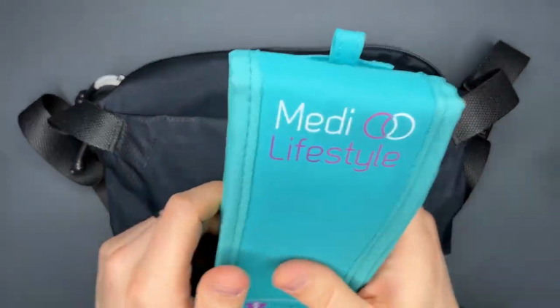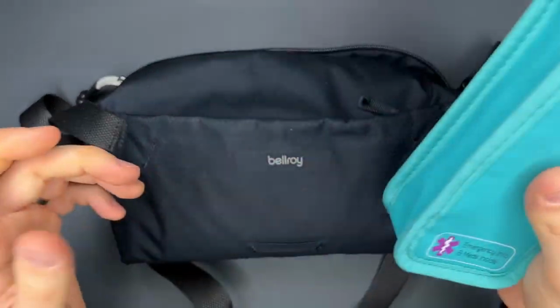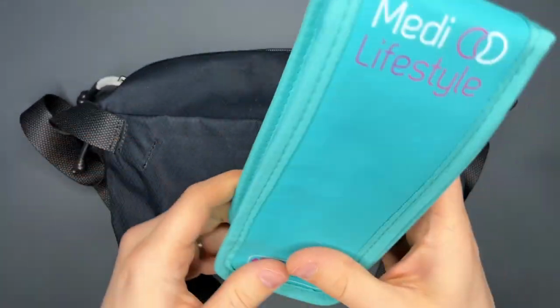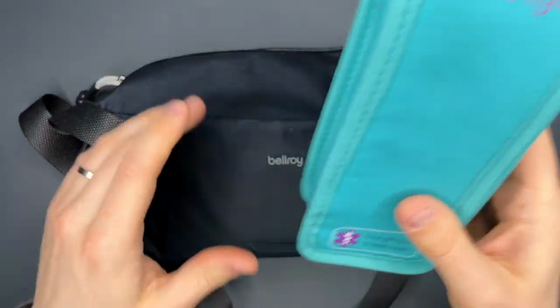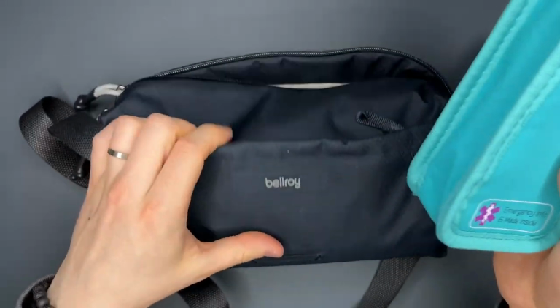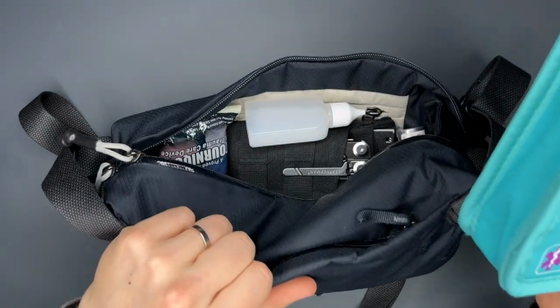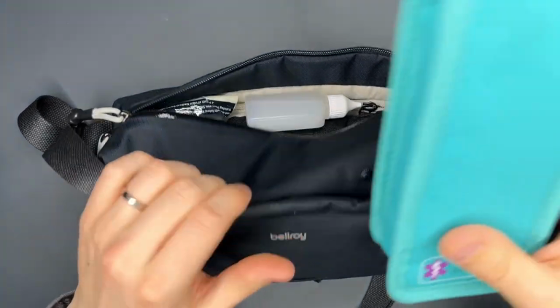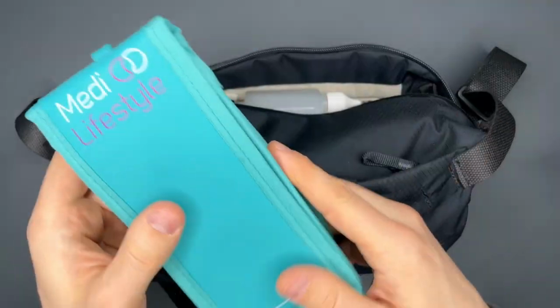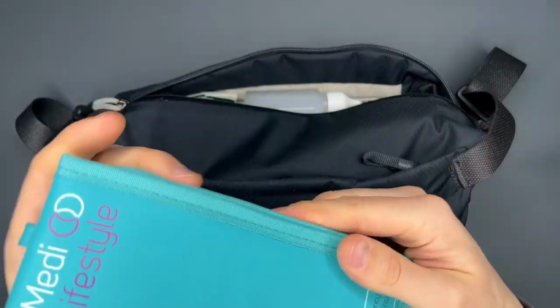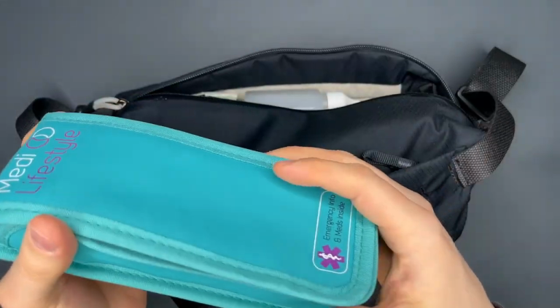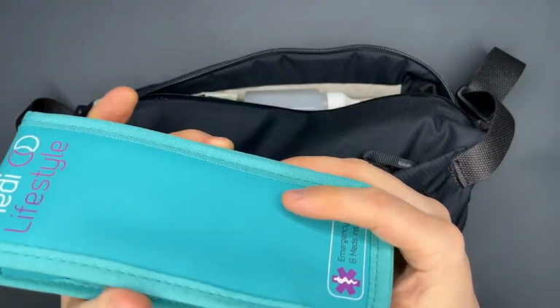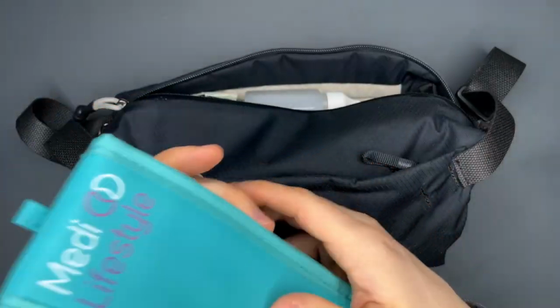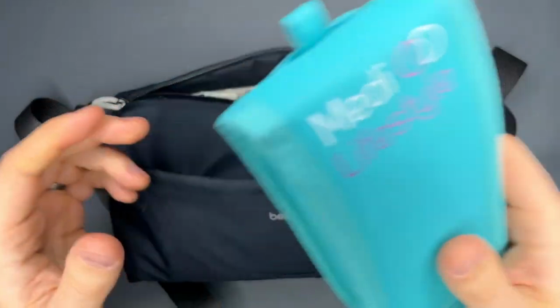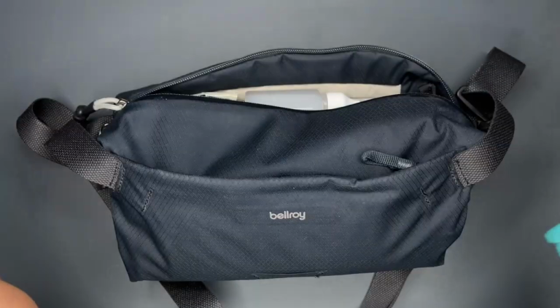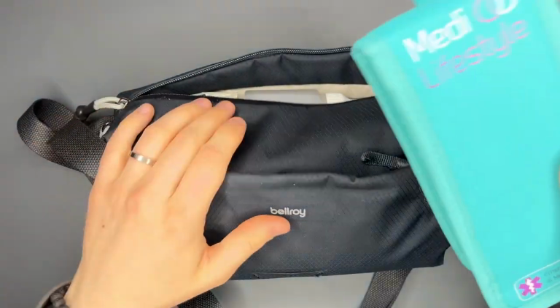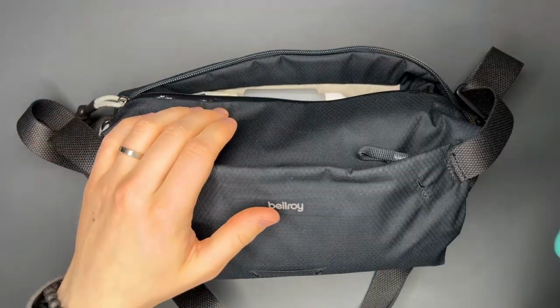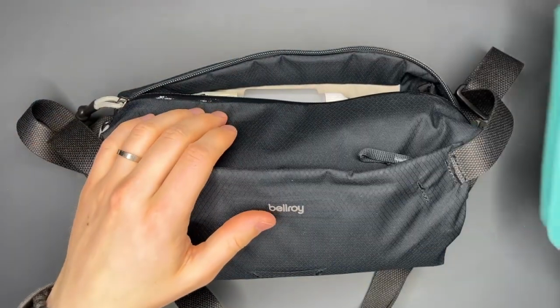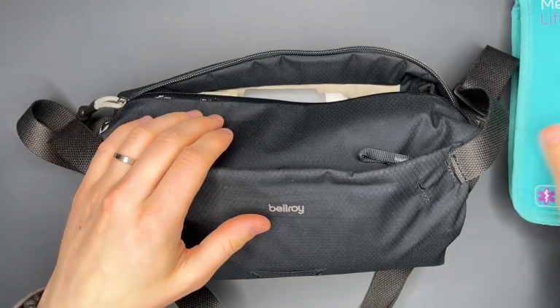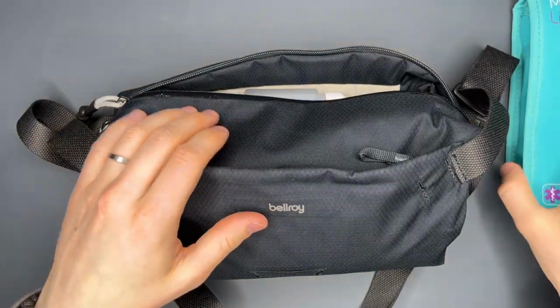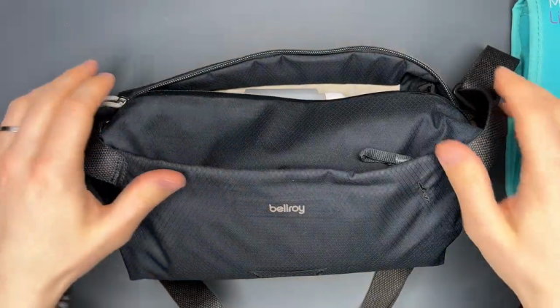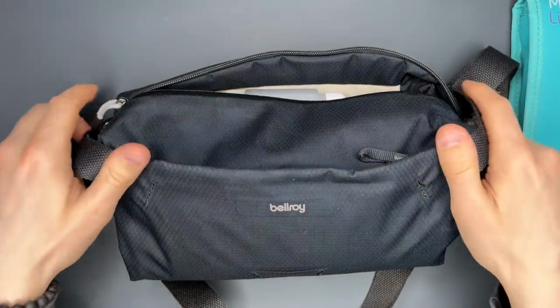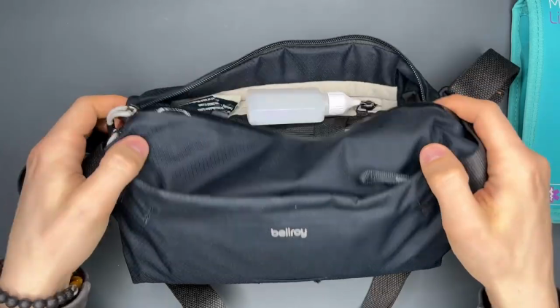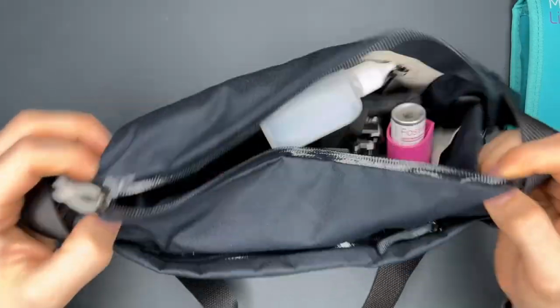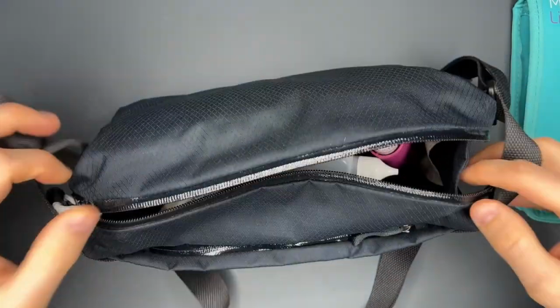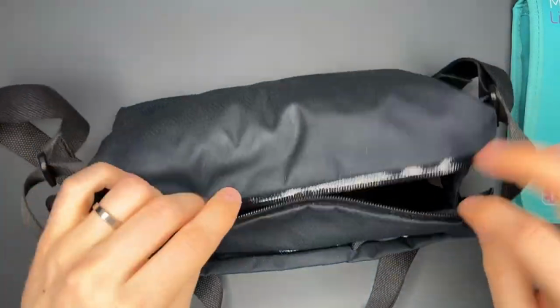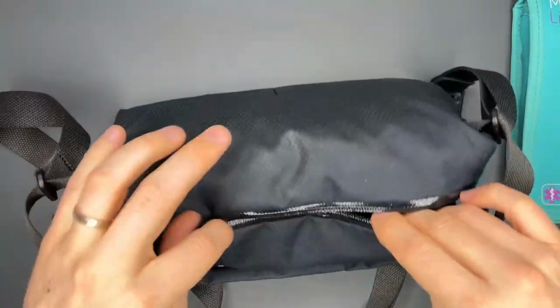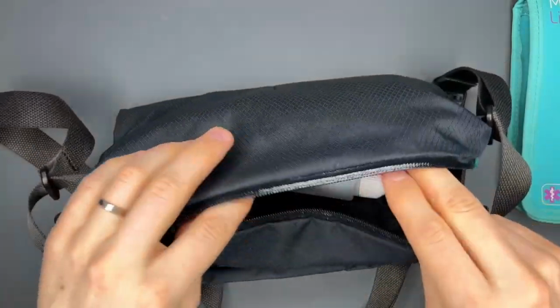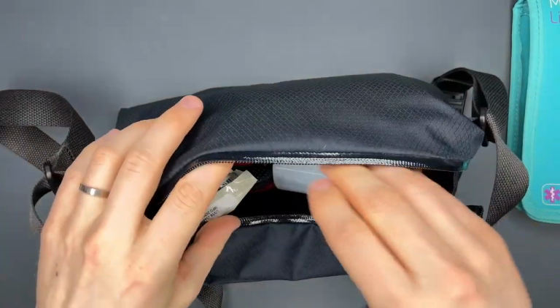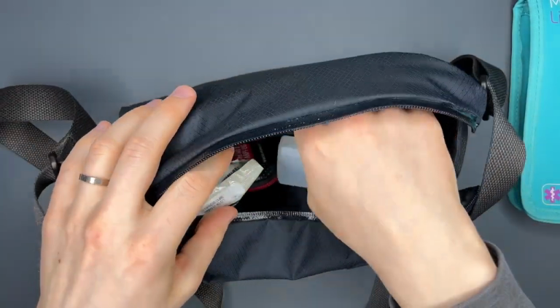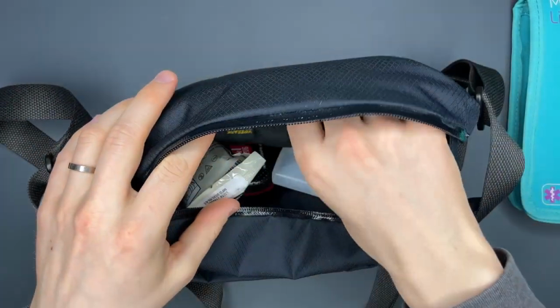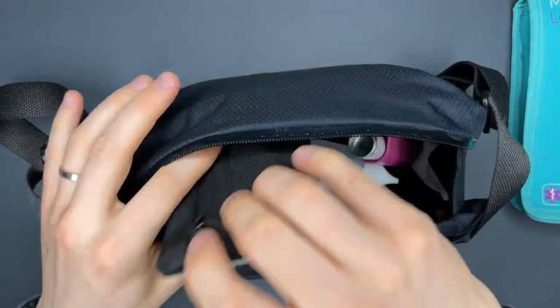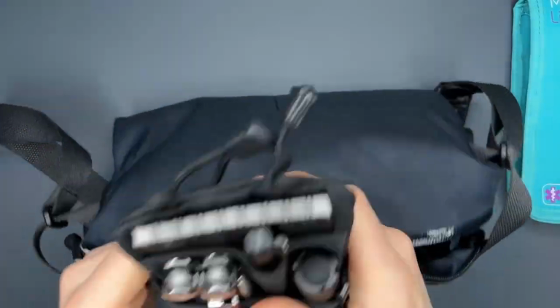I figured, well, if I already carry a sling bag for my emergency pens, I can throw some other useful stuff in there, which we will go over right now.